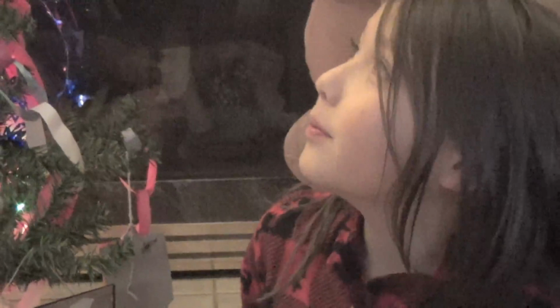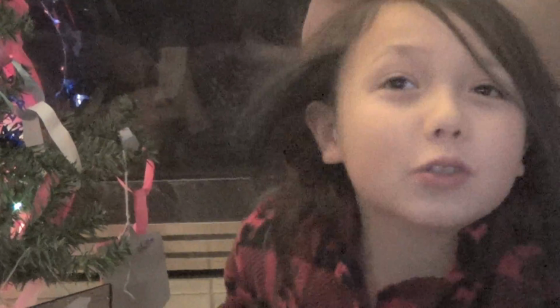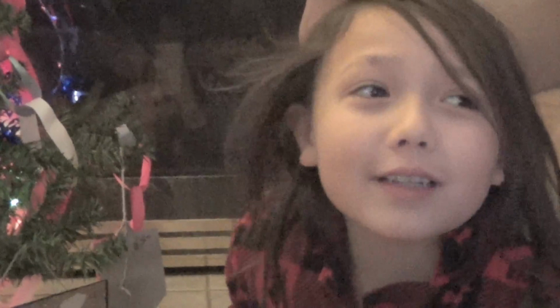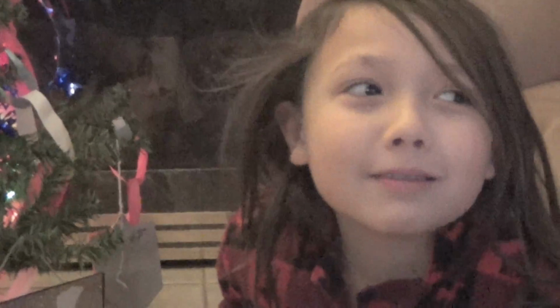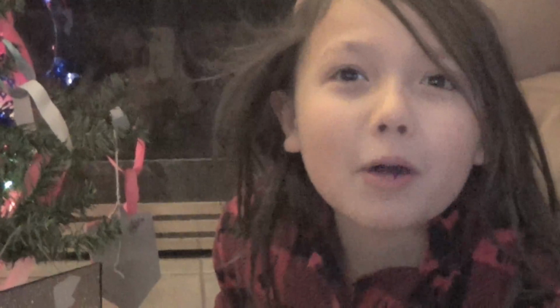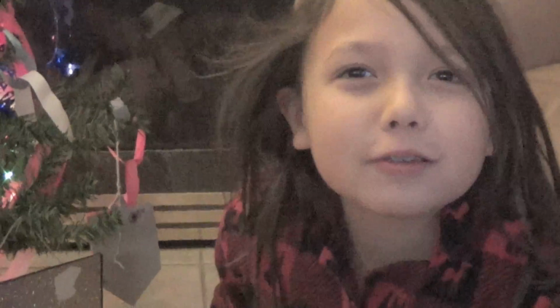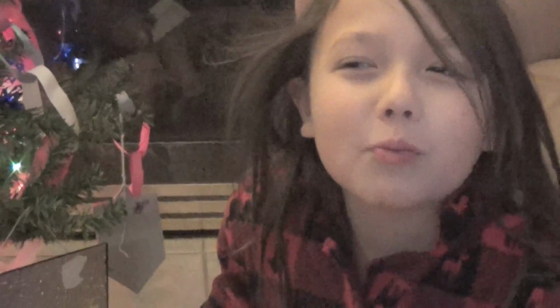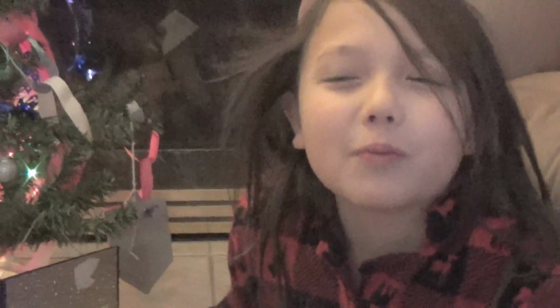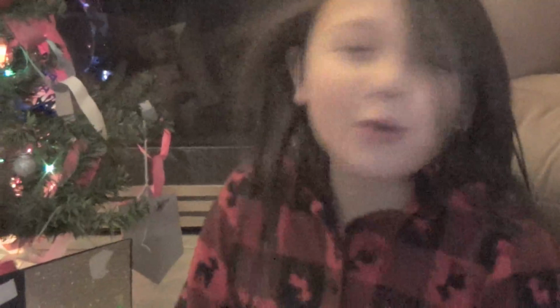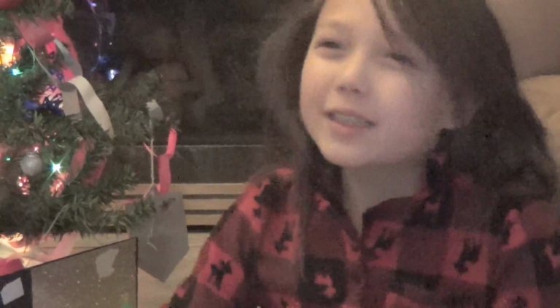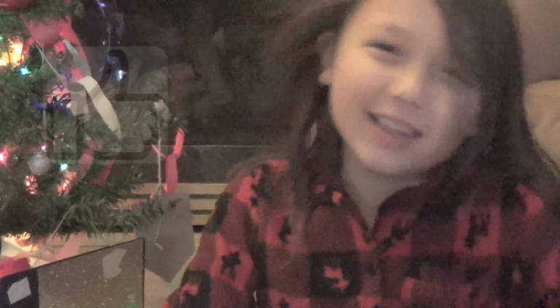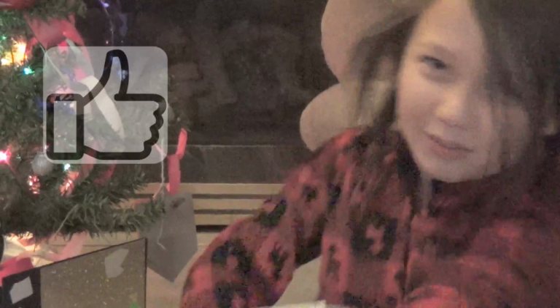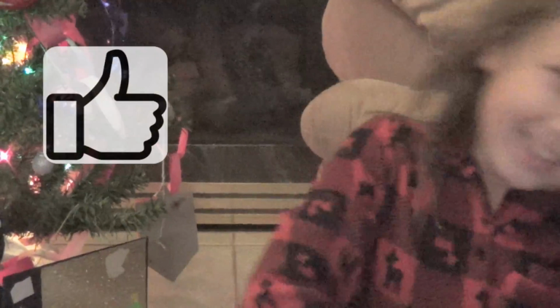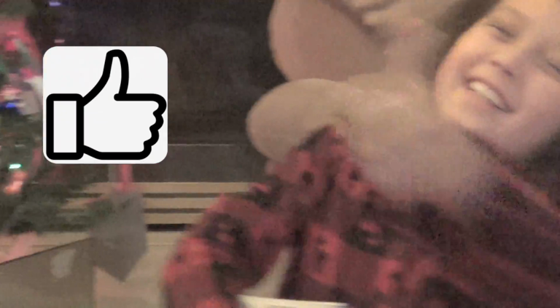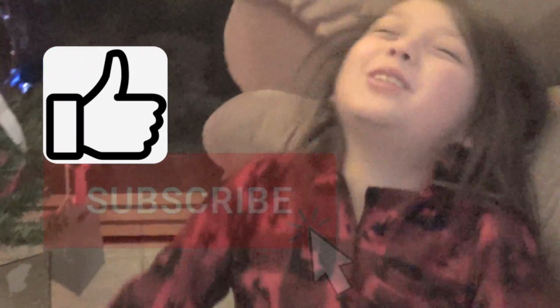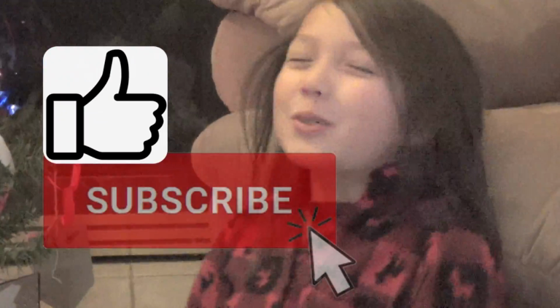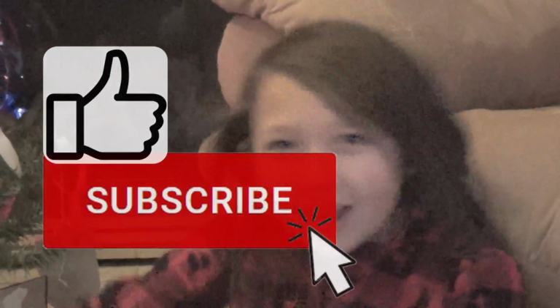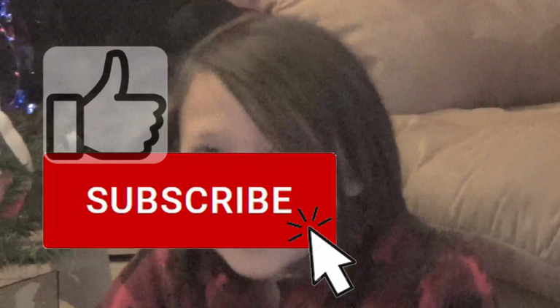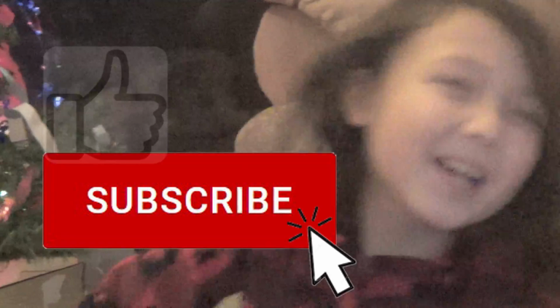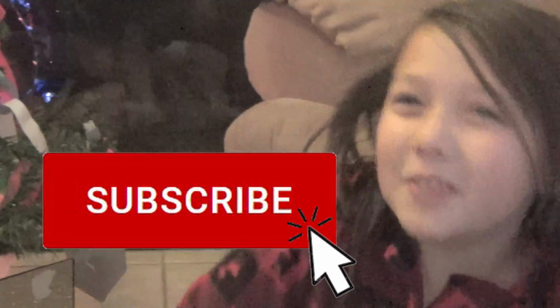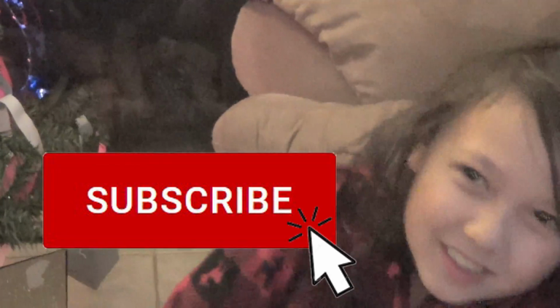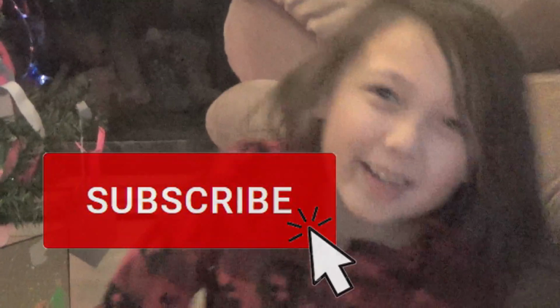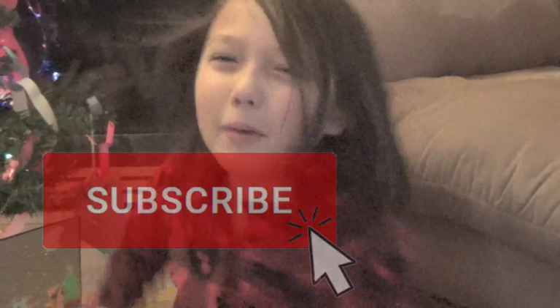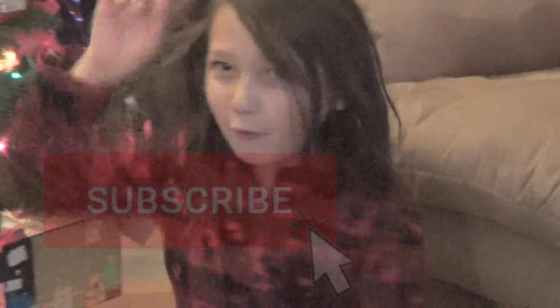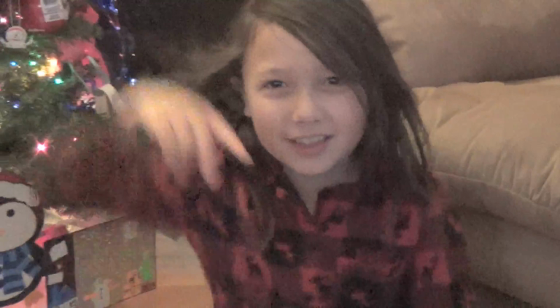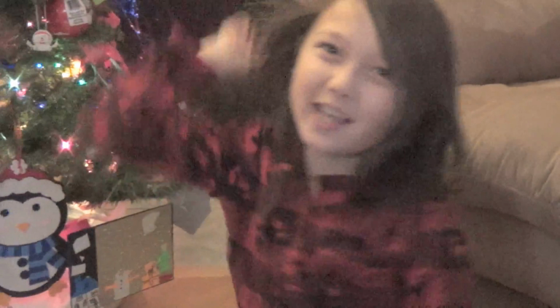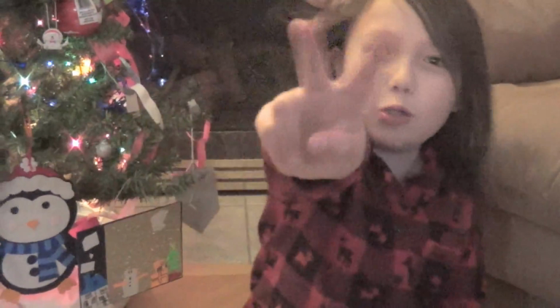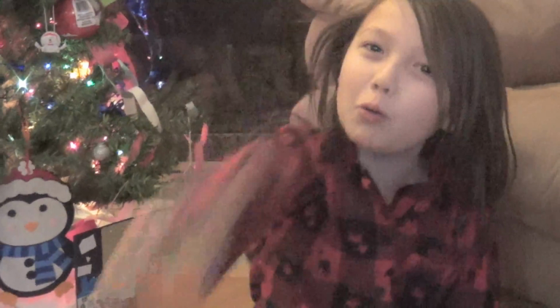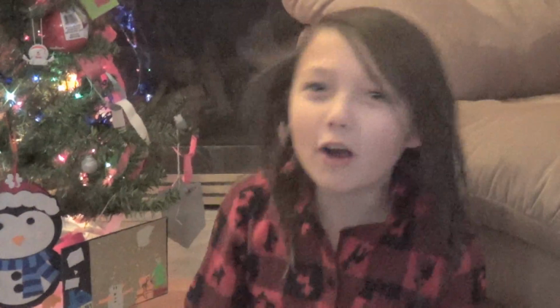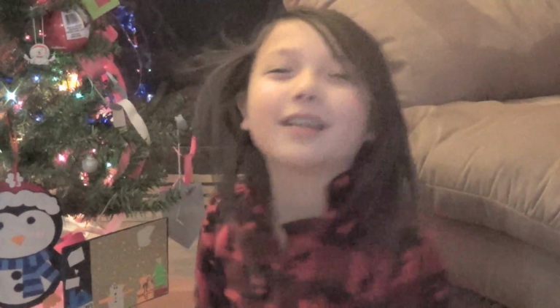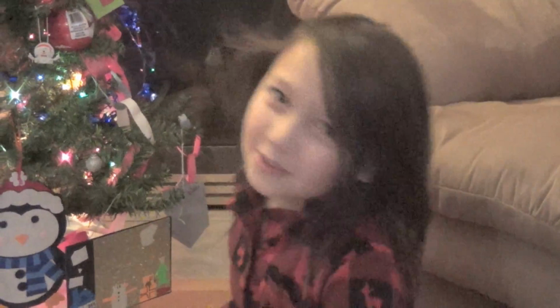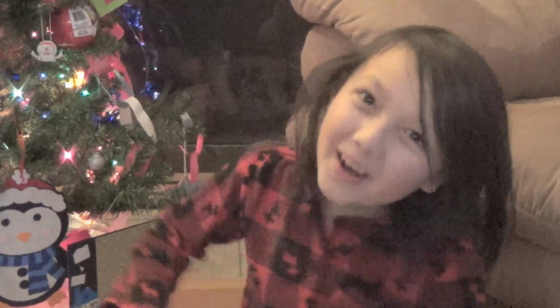We'll see you guys tomorrow. Oh yeah, then leave a like, subscribe, and we'll see you guys tomorrow for day two of Hanukkah. Bye.